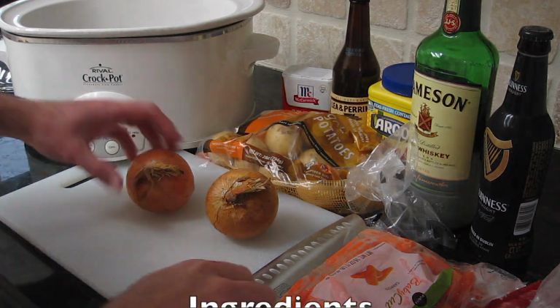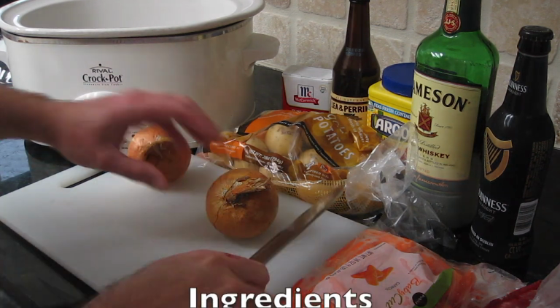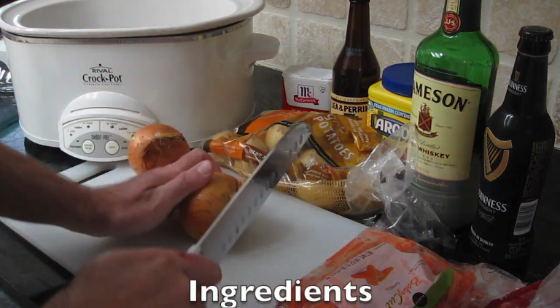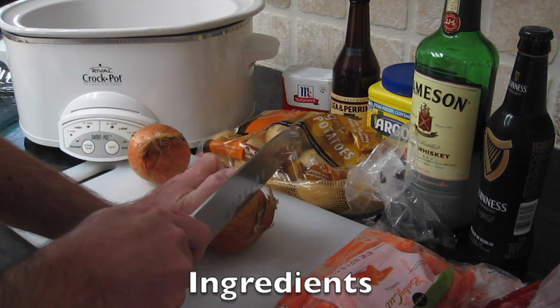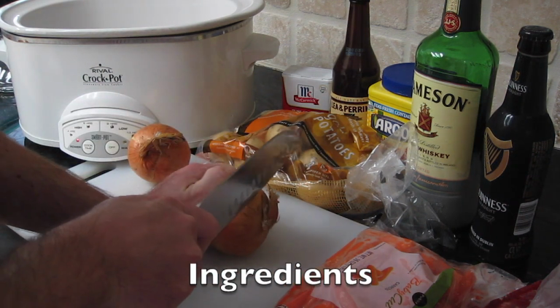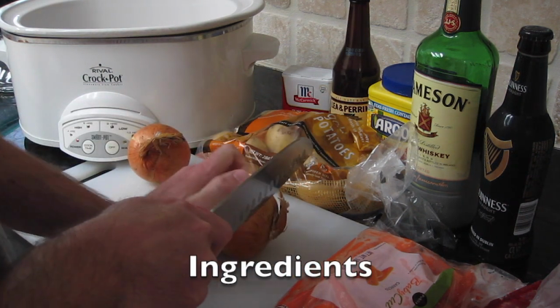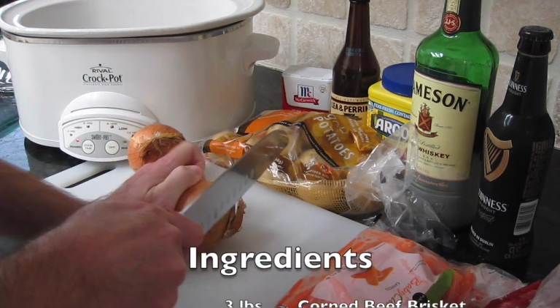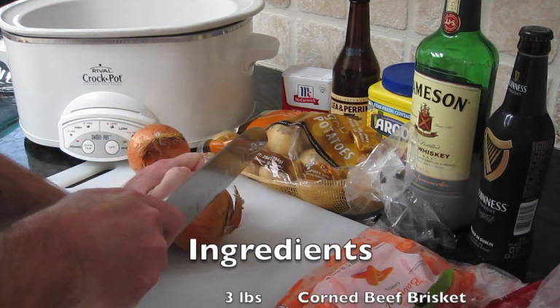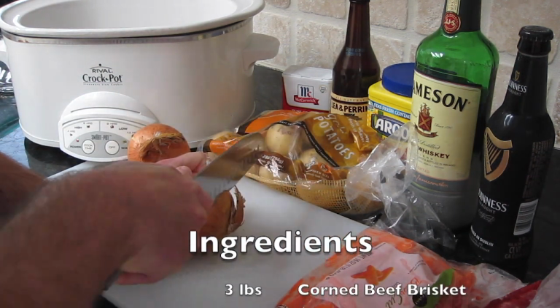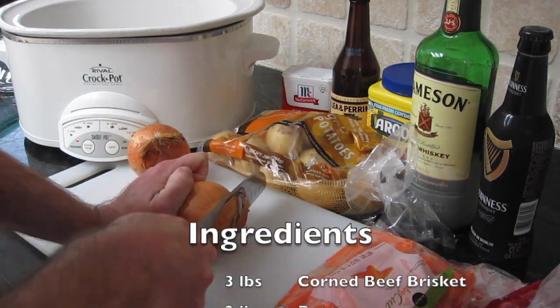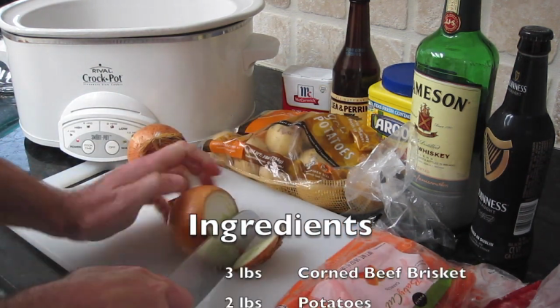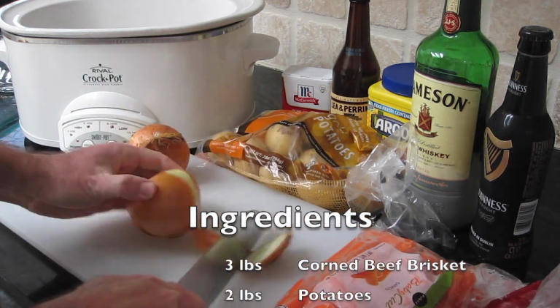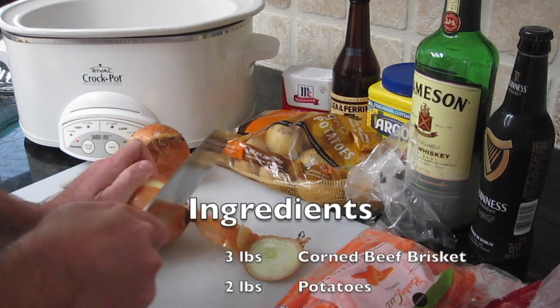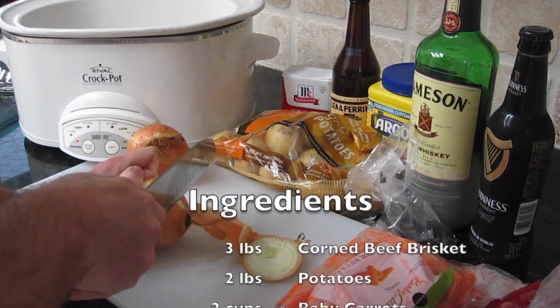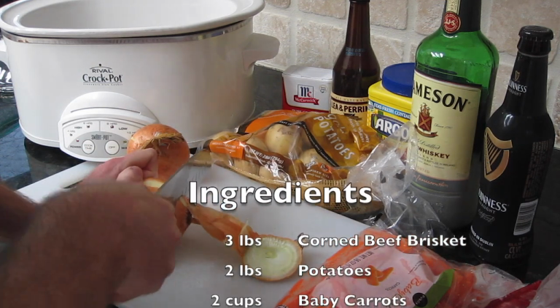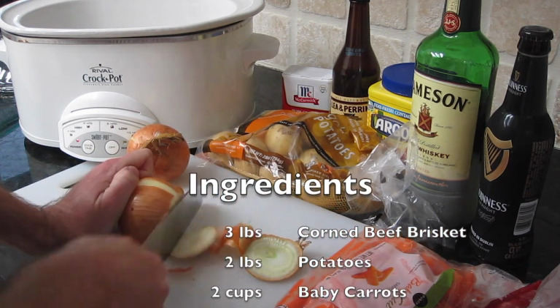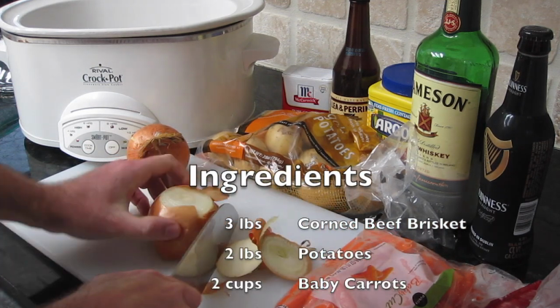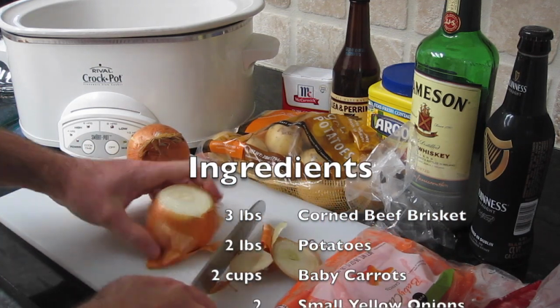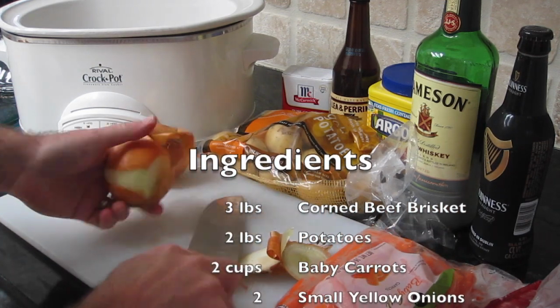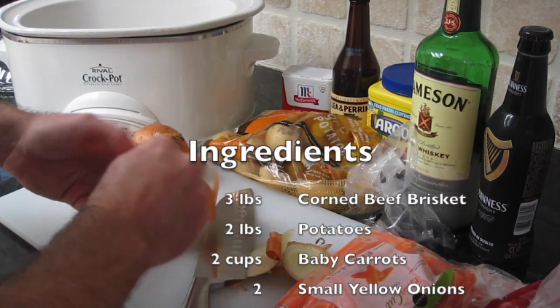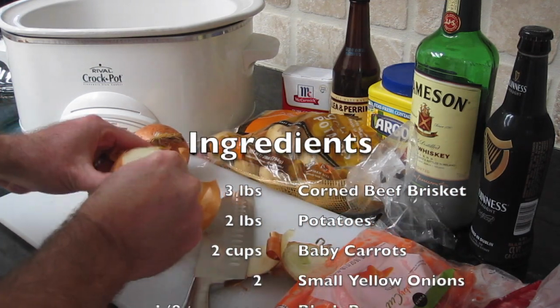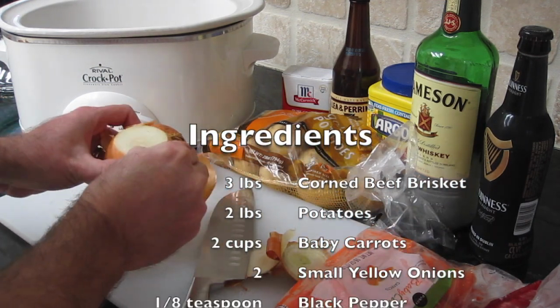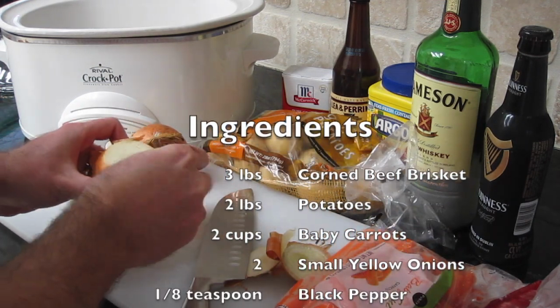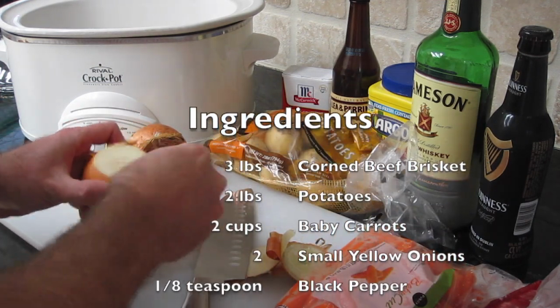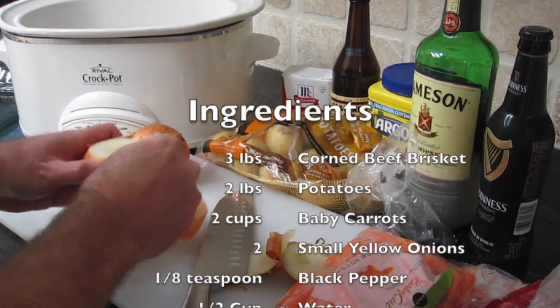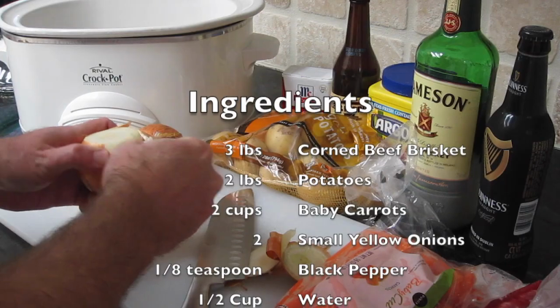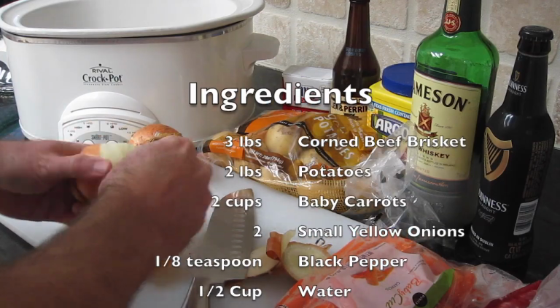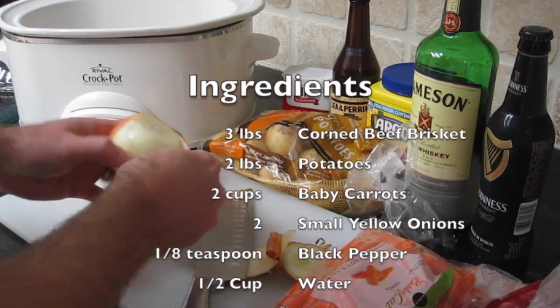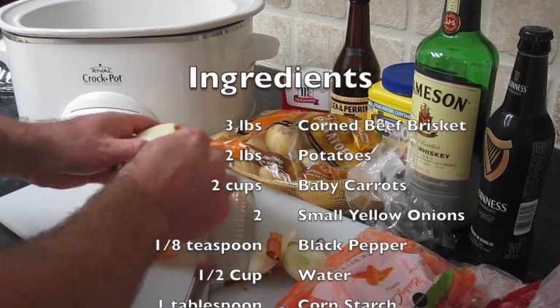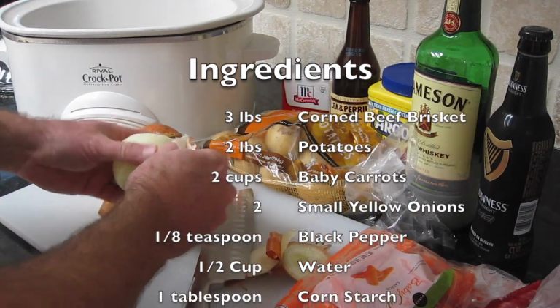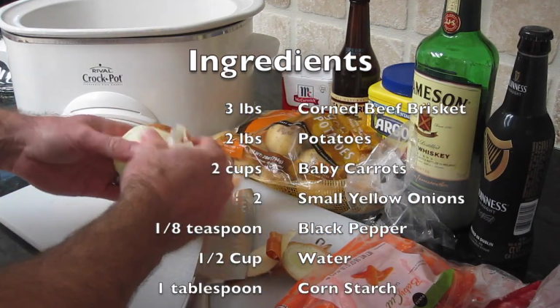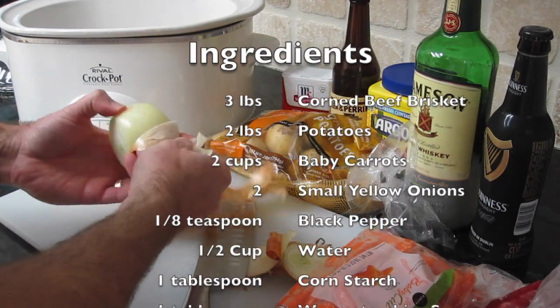We're going to start with chopping up two small yellow onions. We're going to peel each onion, cut each one in half, and then slice them nice and finely.